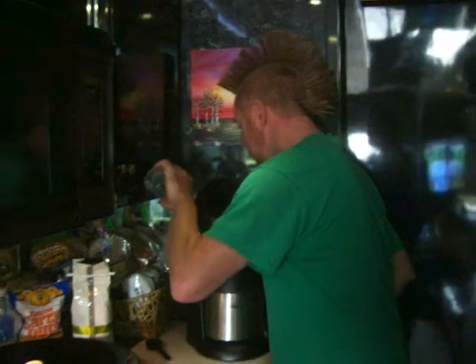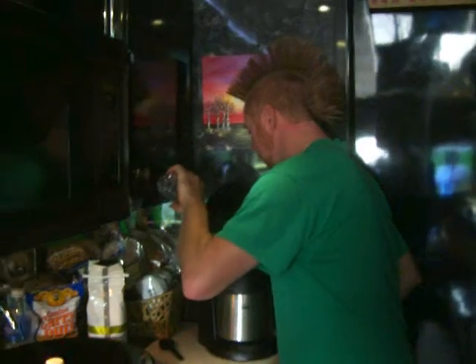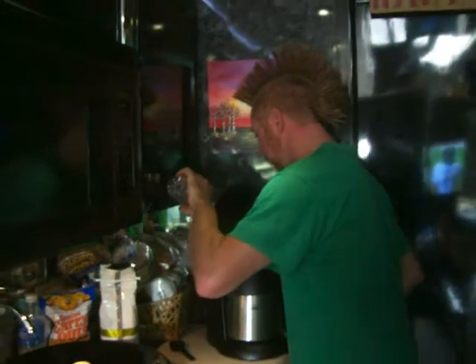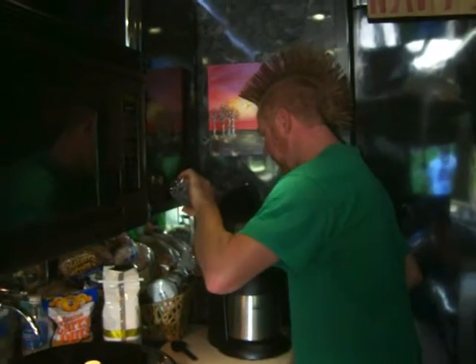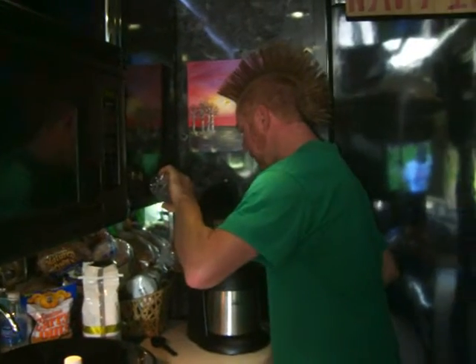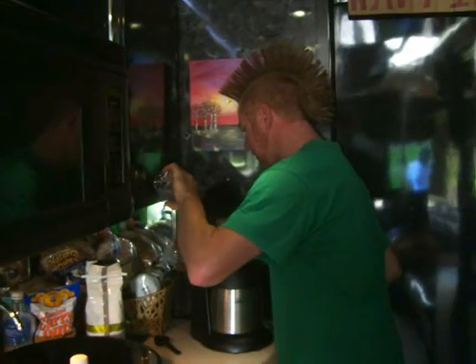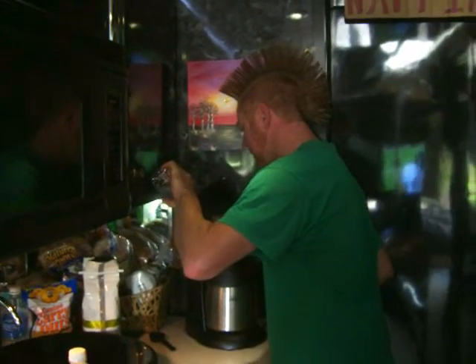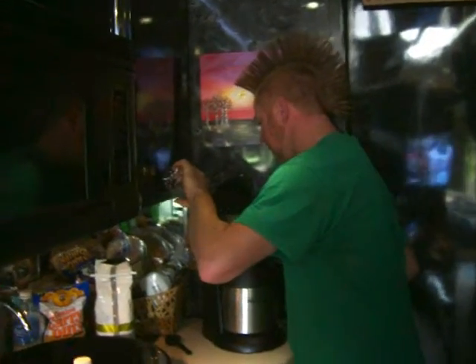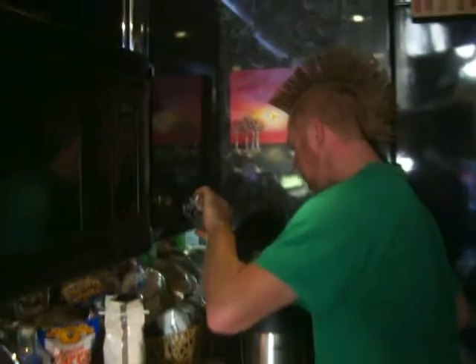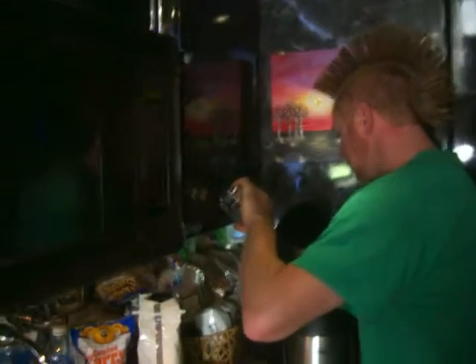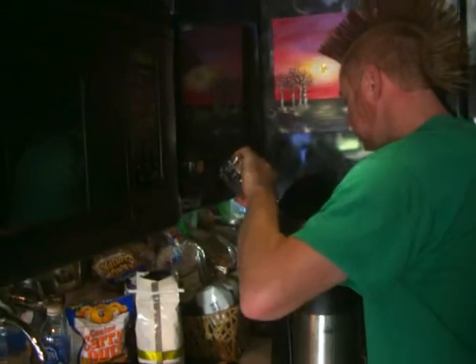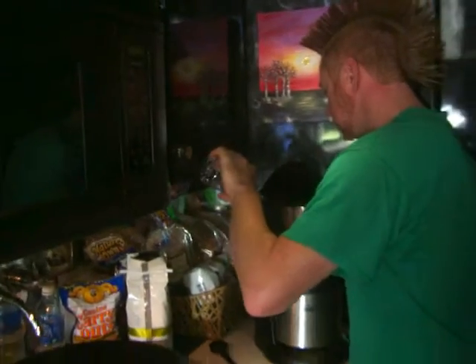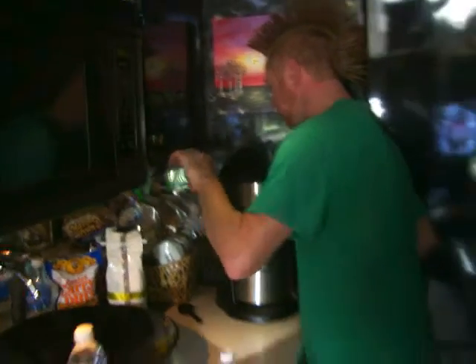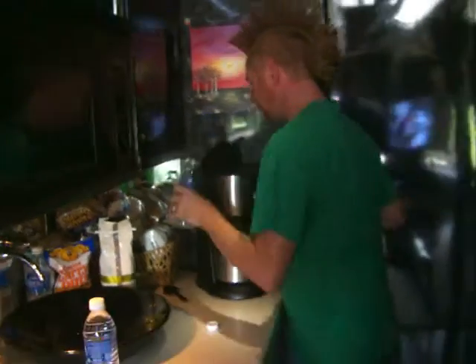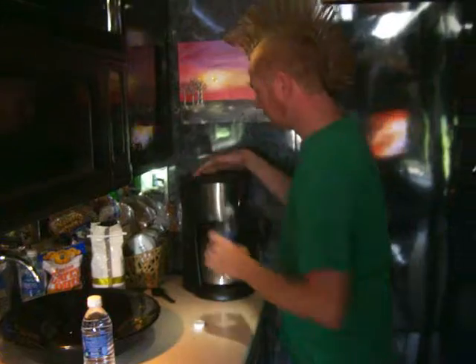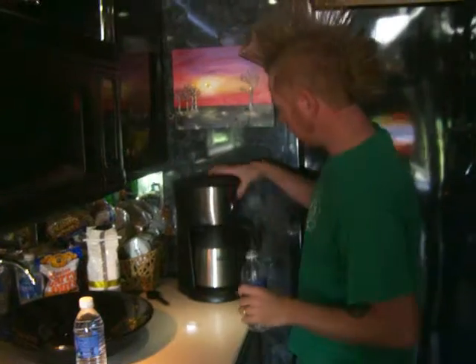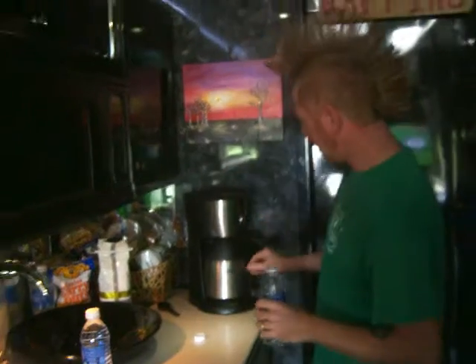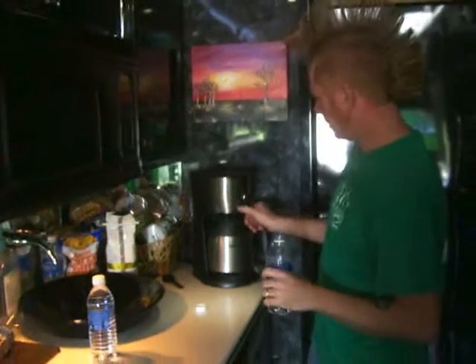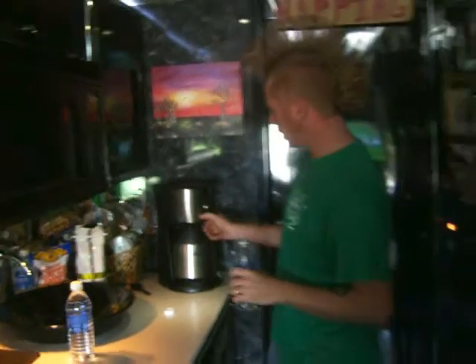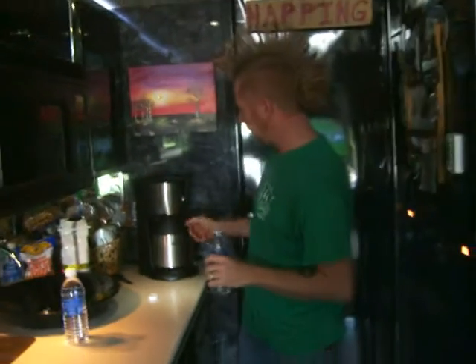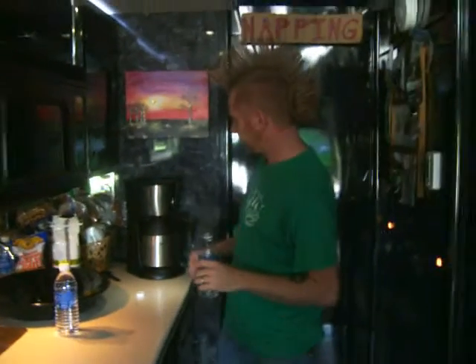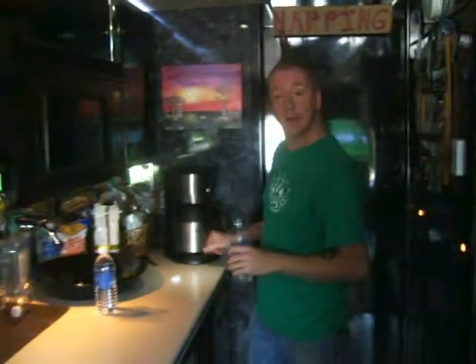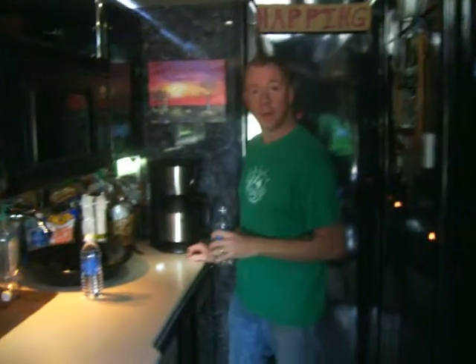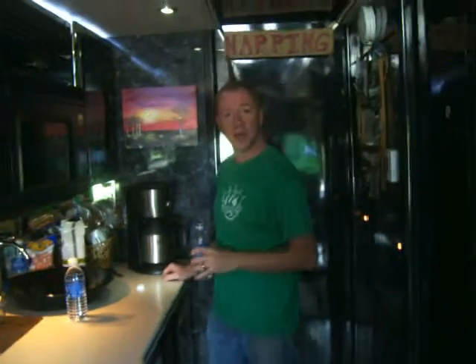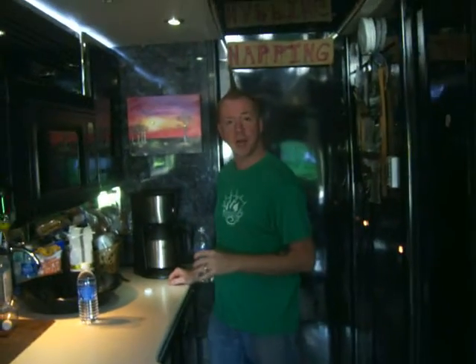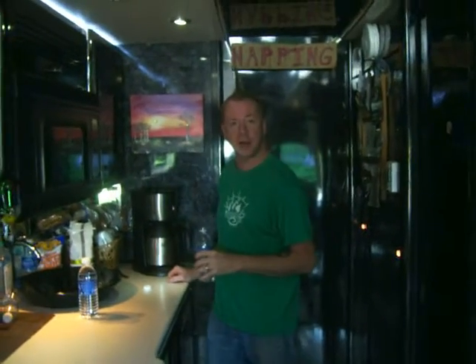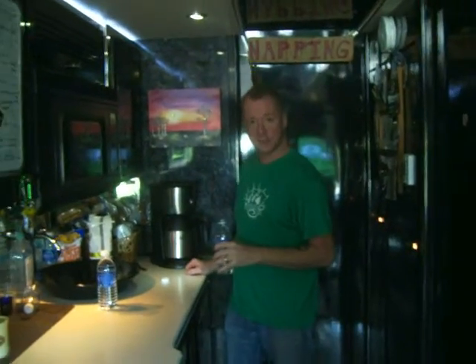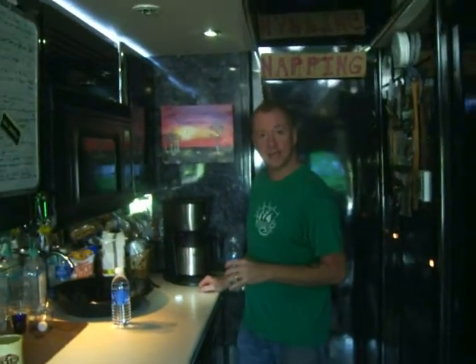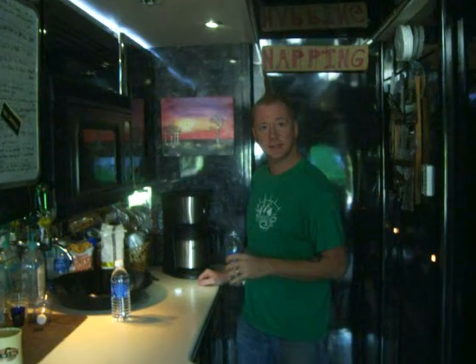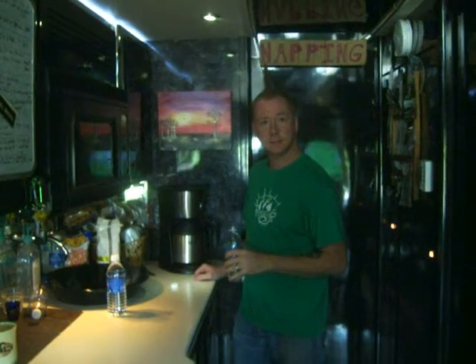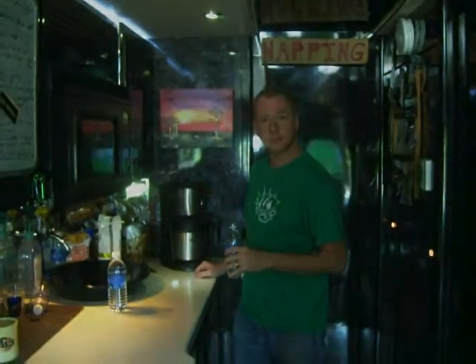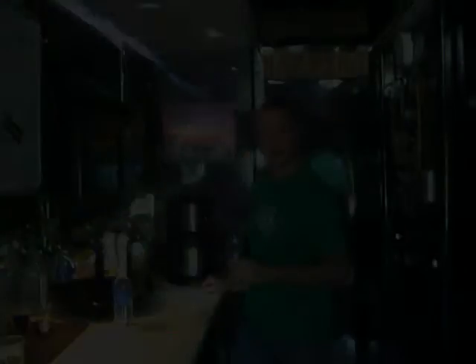We'll put our six cups in here. There we go — push our button. In a couple minutes we'll have some coffee and we'll see how it tastes.